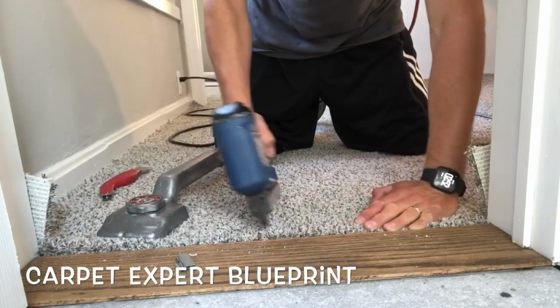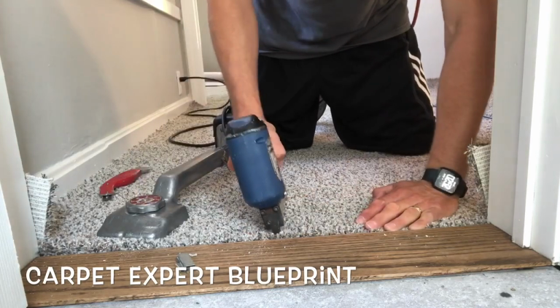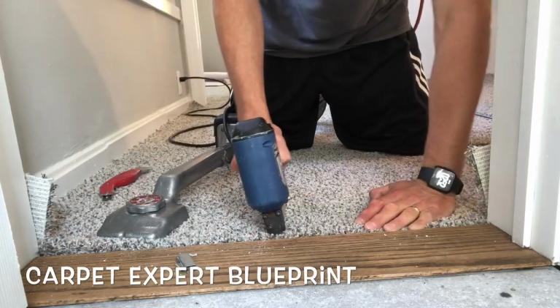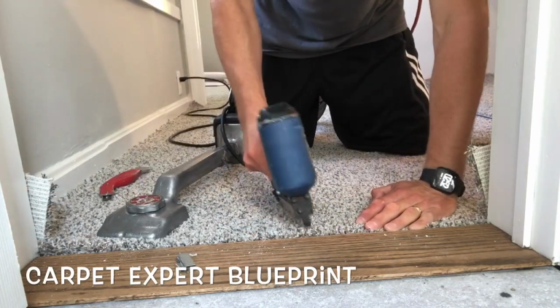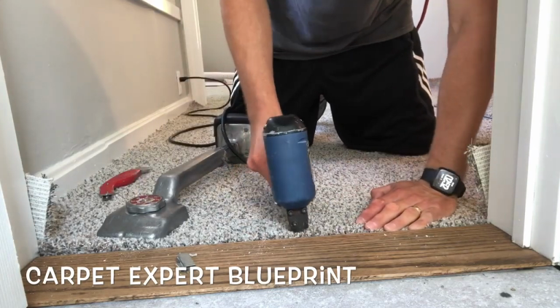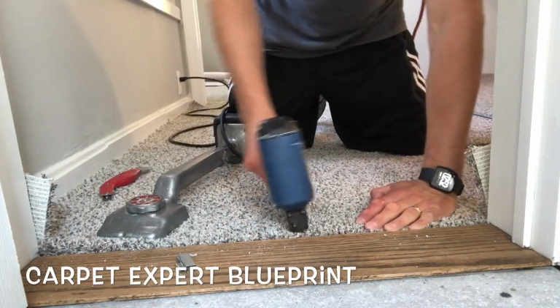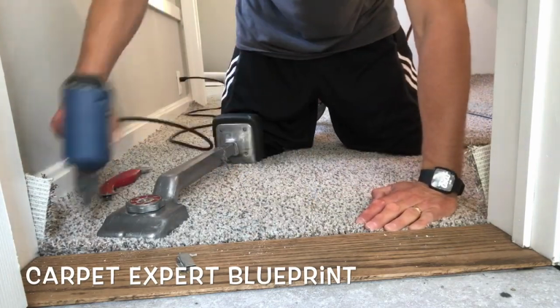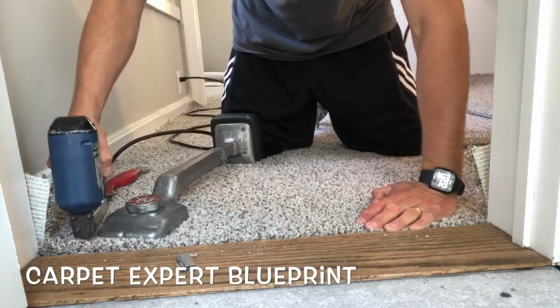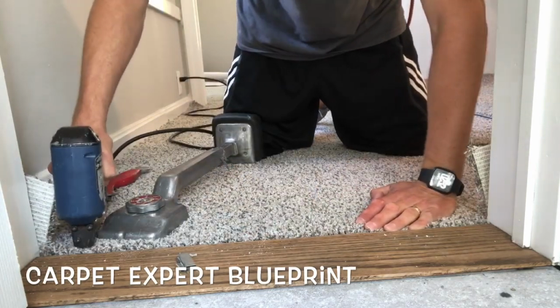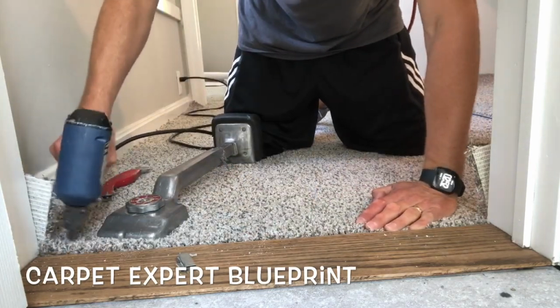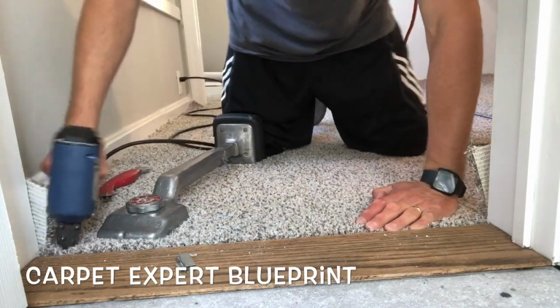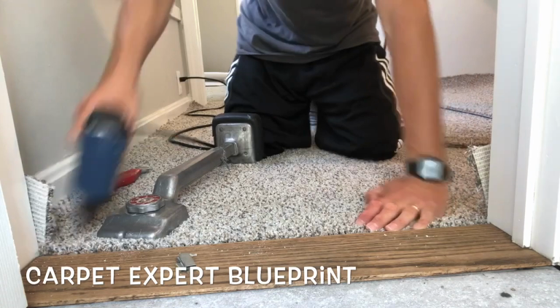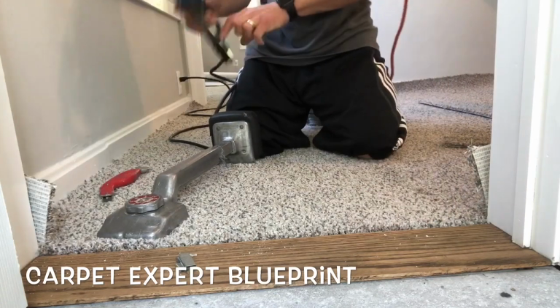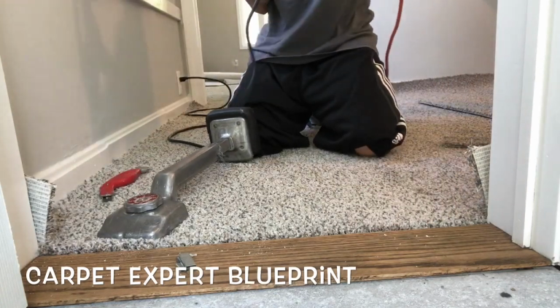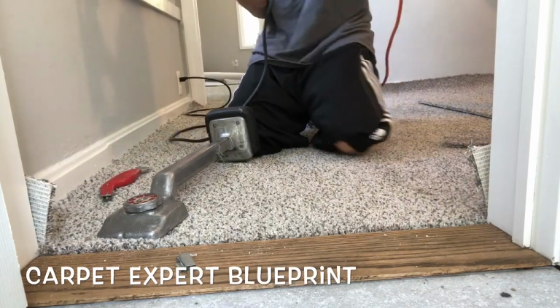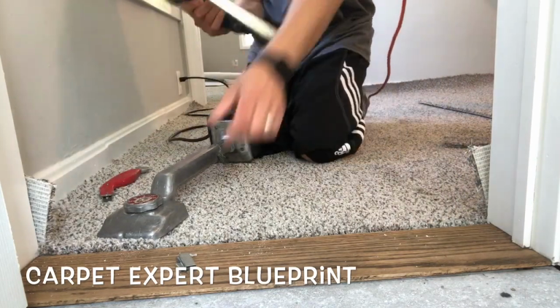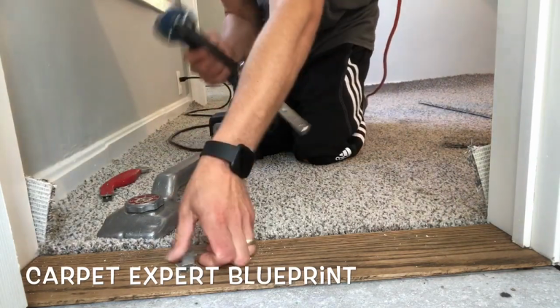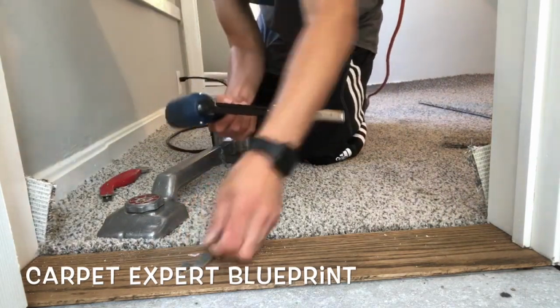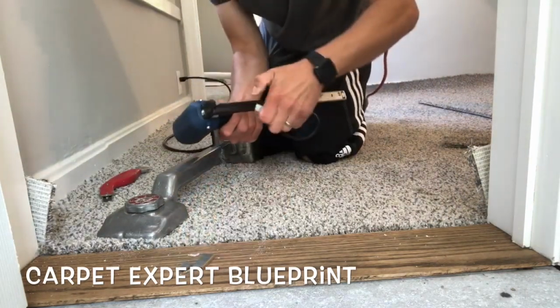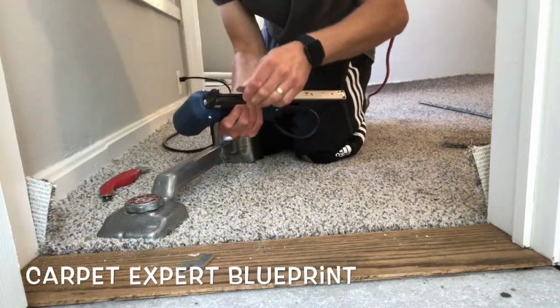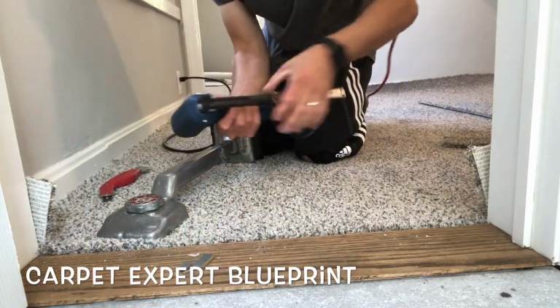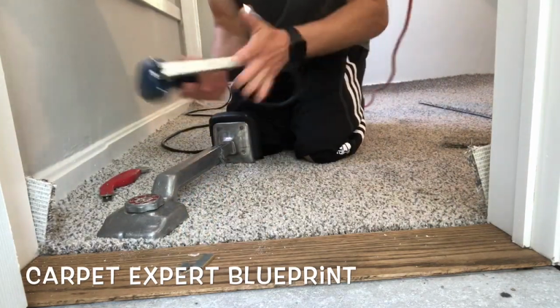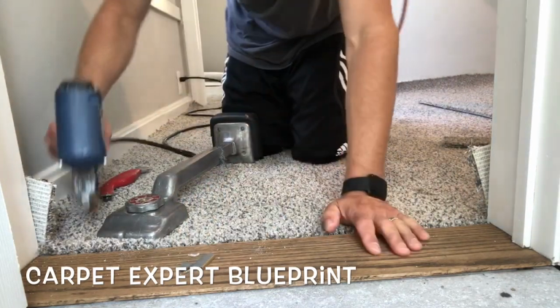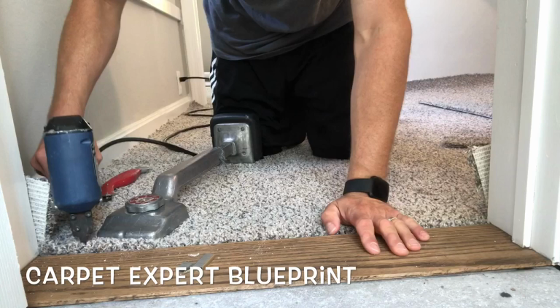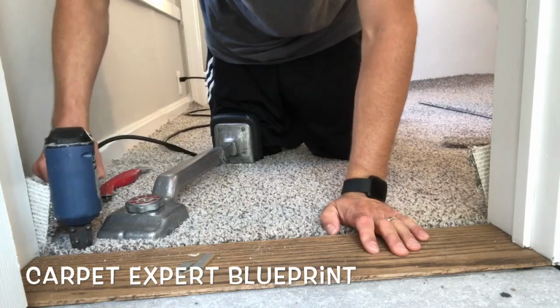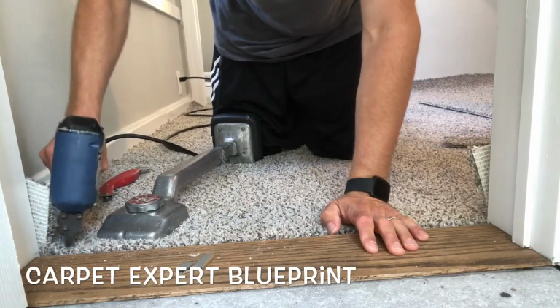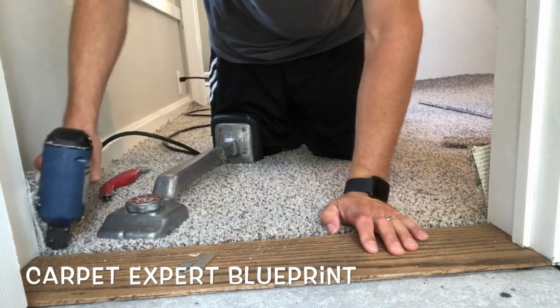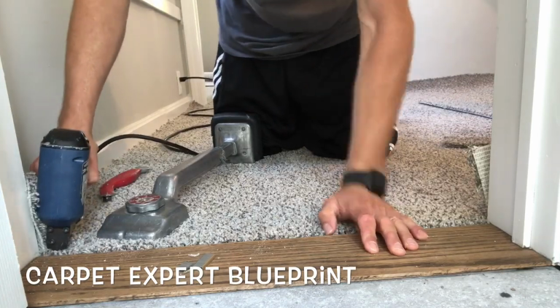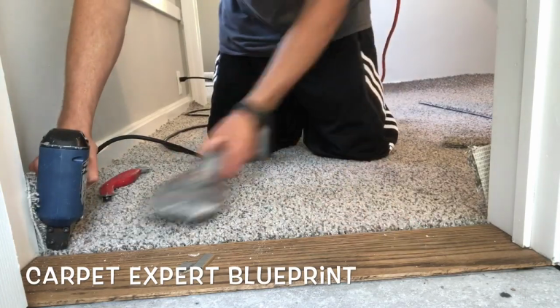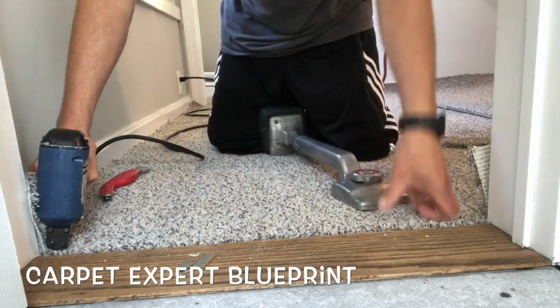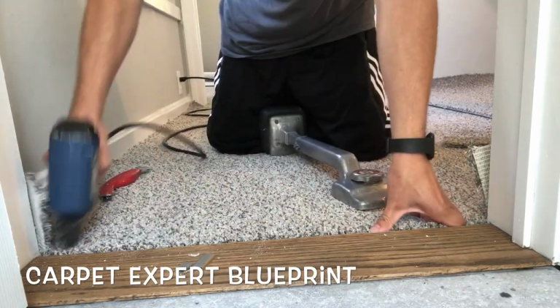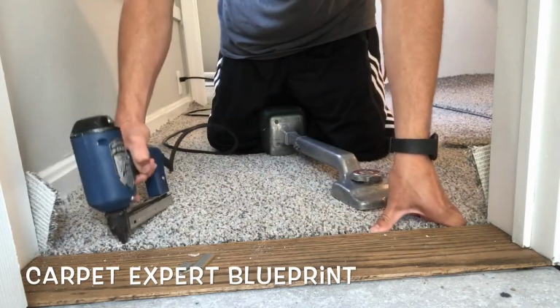Go ahead and work your way down the threshold, adding little tiny staples in between the fiber to secure everything to the strip, and you'll have a beautiful transition. As always, I appreciate you tuning in — comment below and I'll see you on the next video.